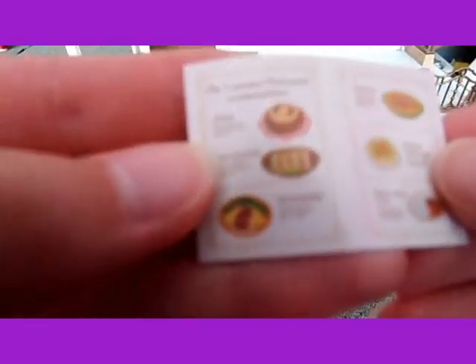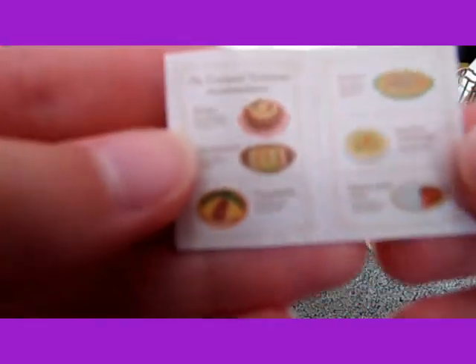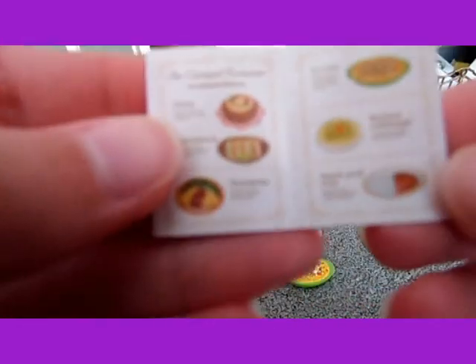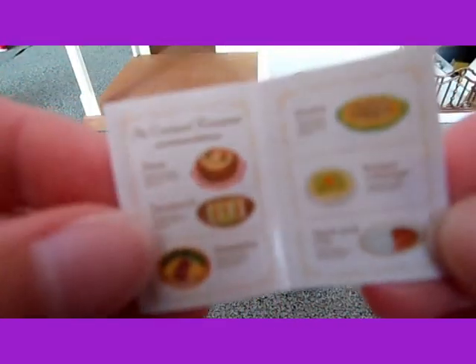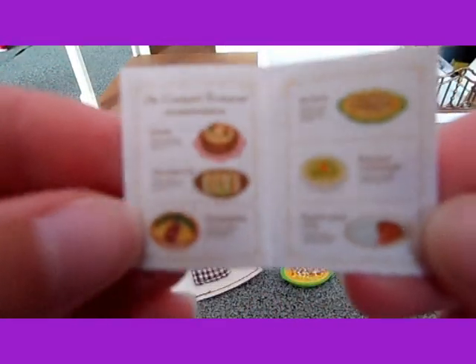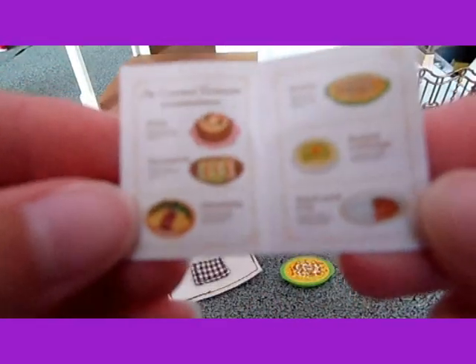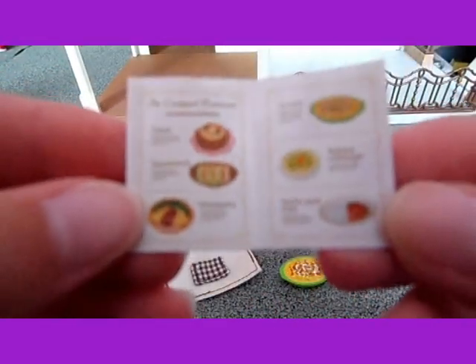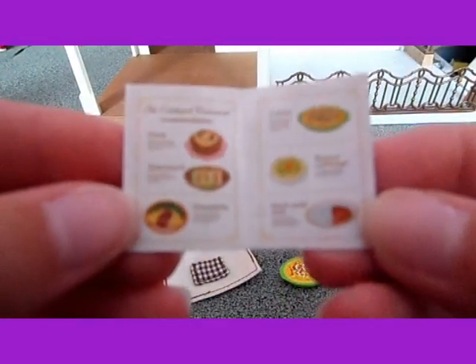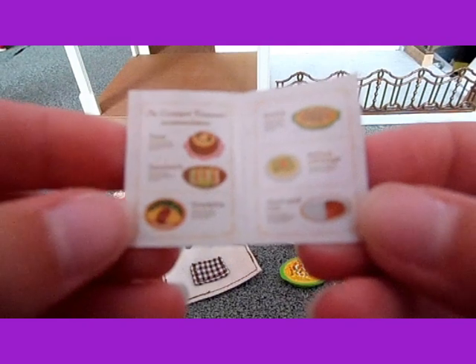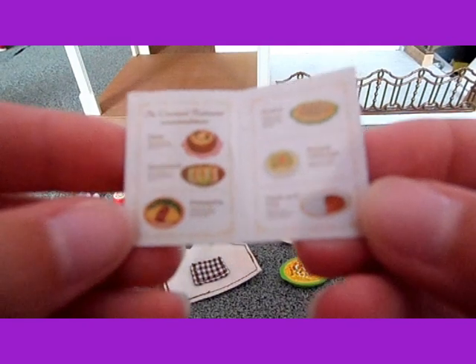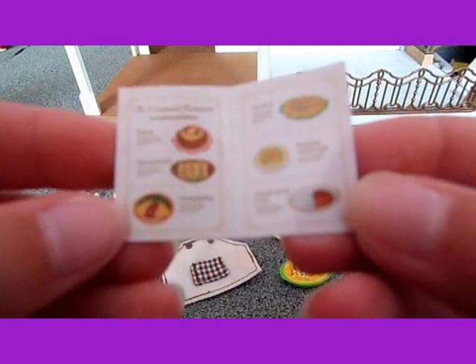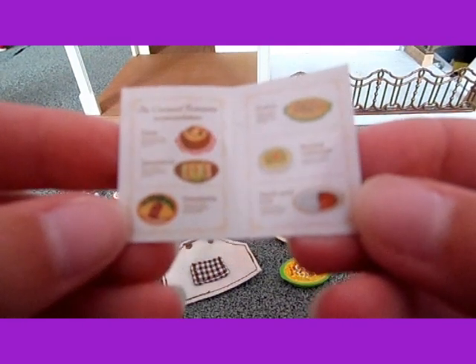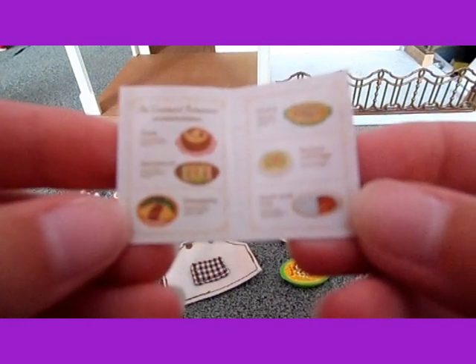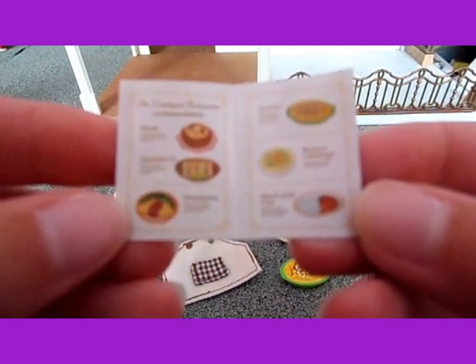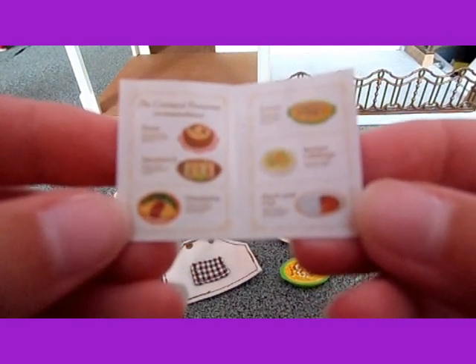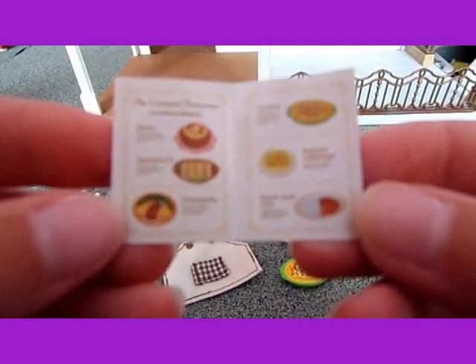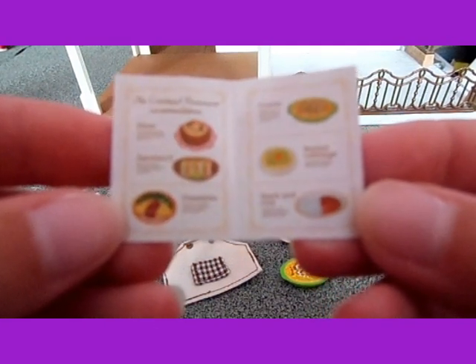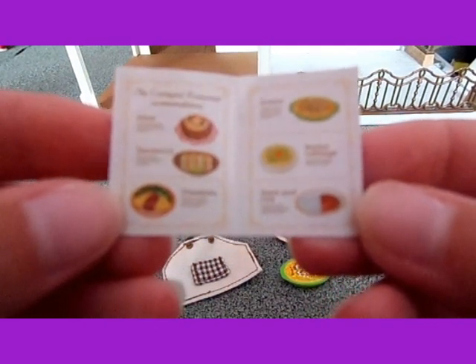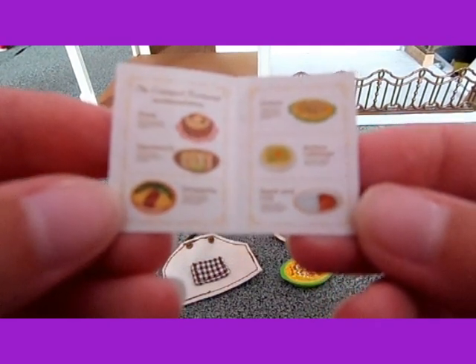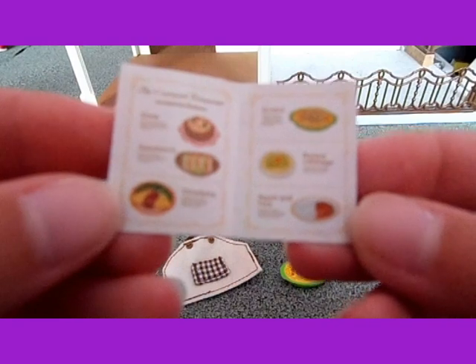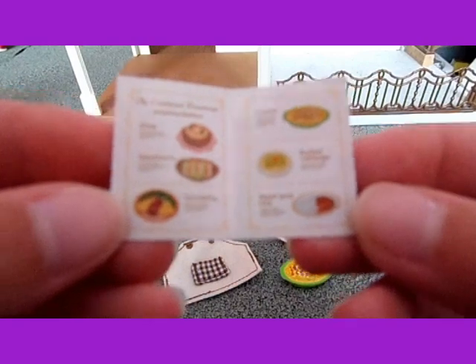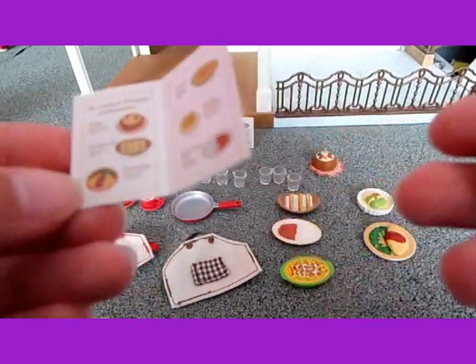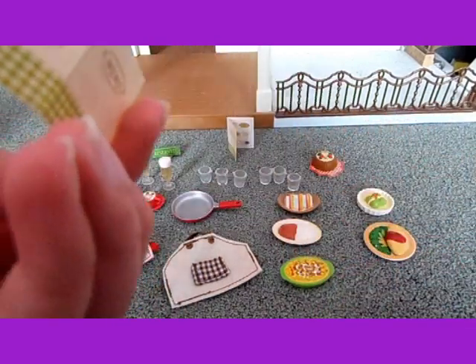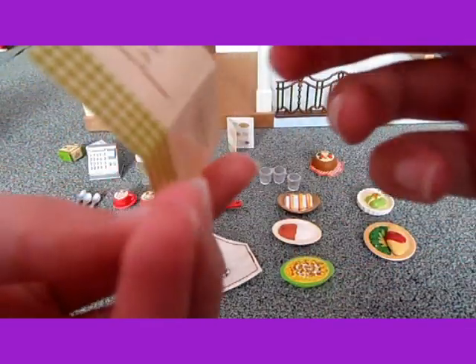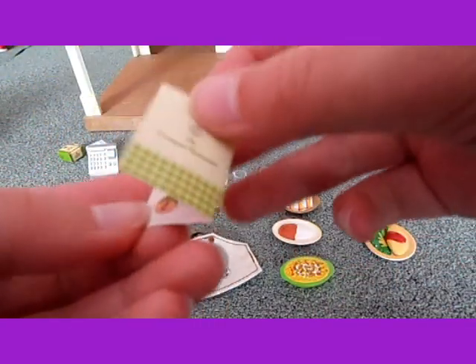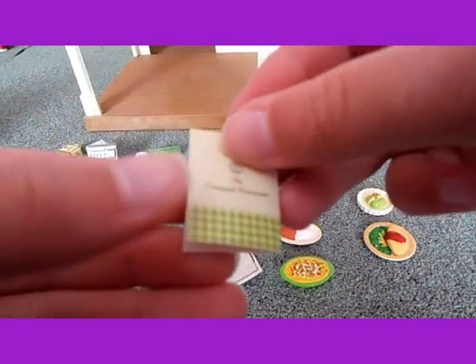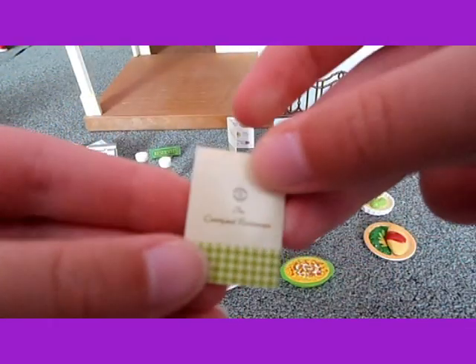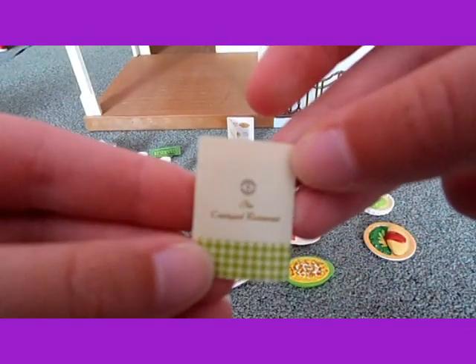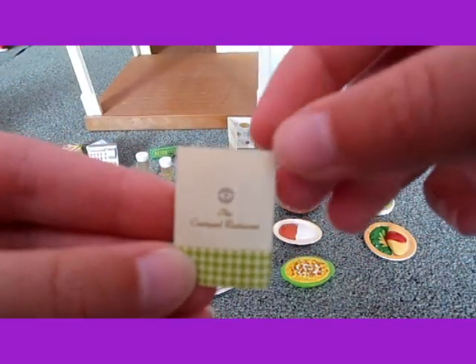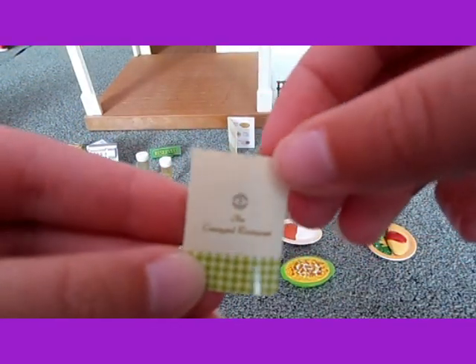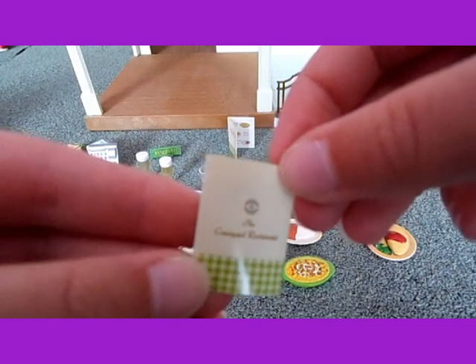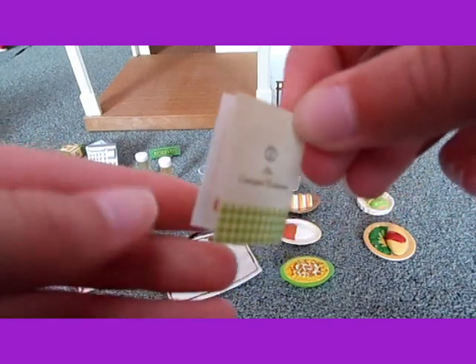And there are two menus. In the menu it shows that they have stew, sandwich, omelette, gratin, rolled cabbage and hash and rice. And it says the Courtyard Restaurant on the back.